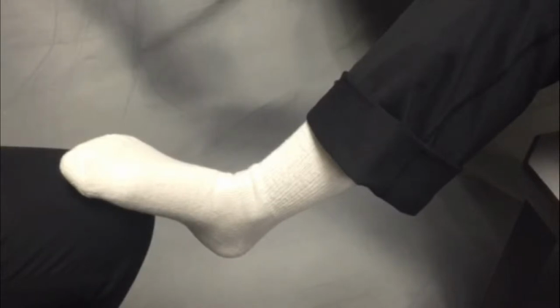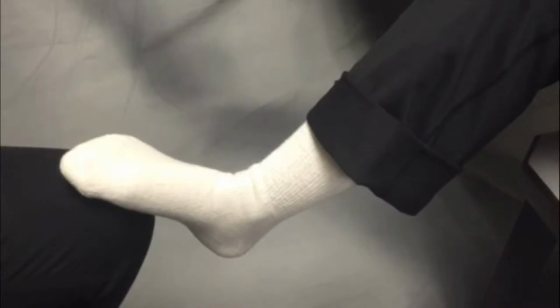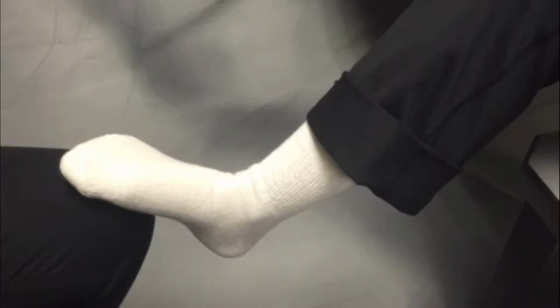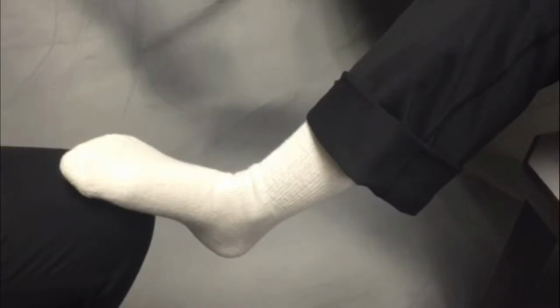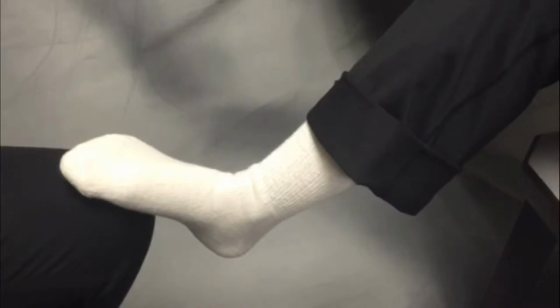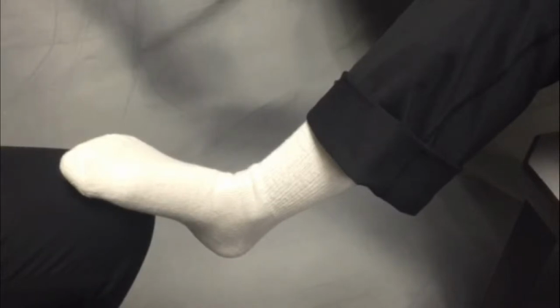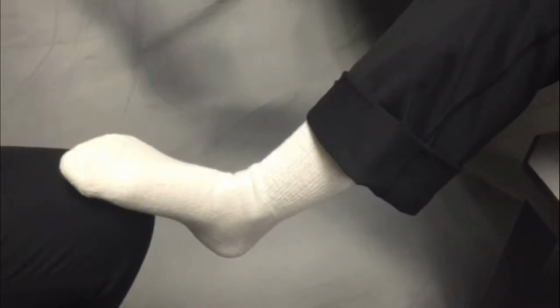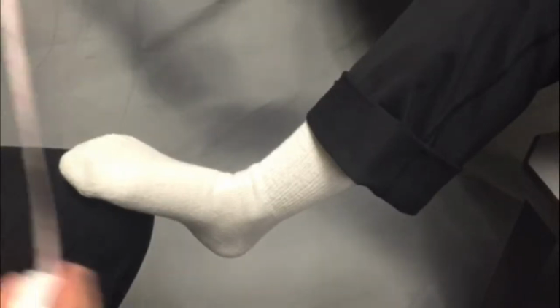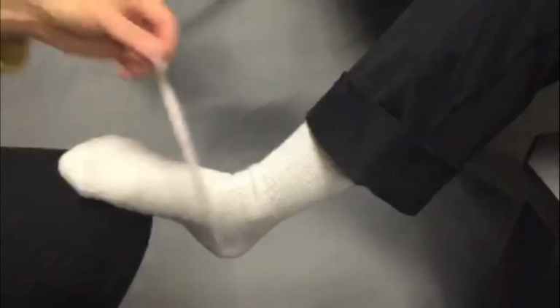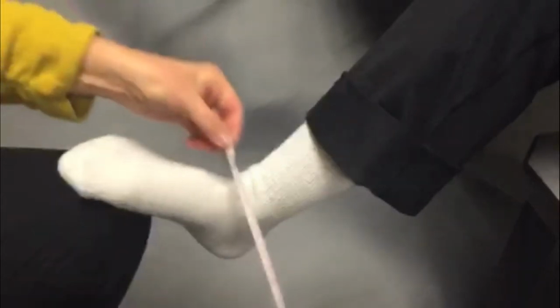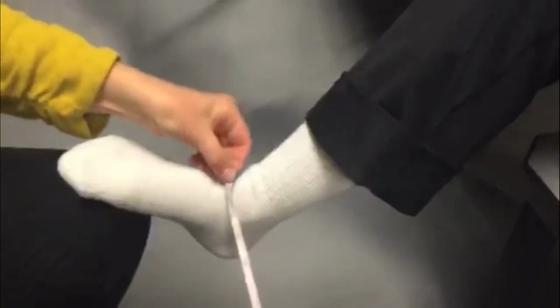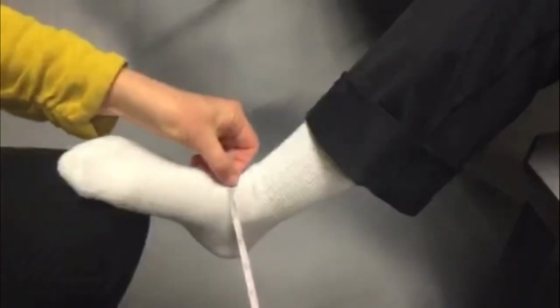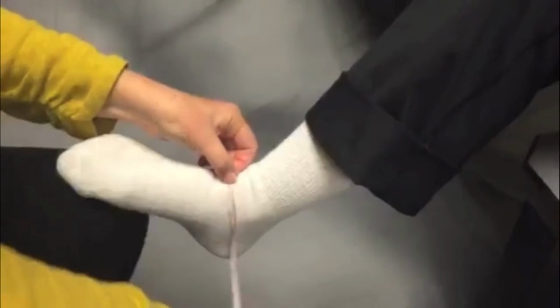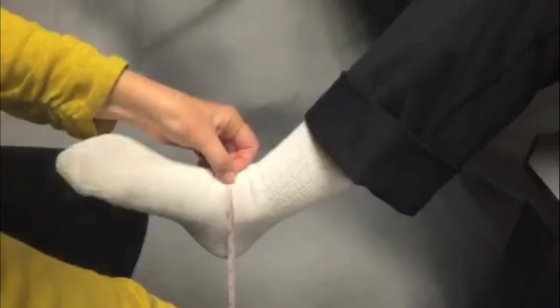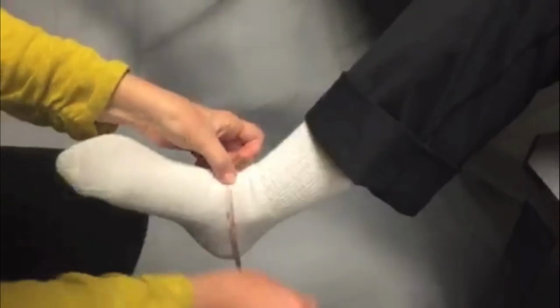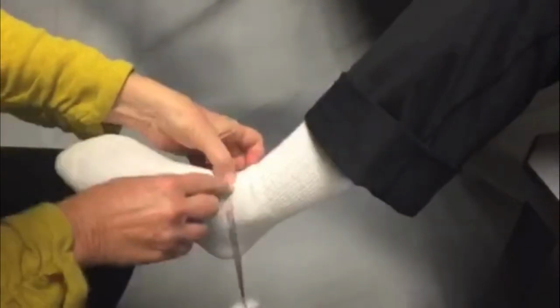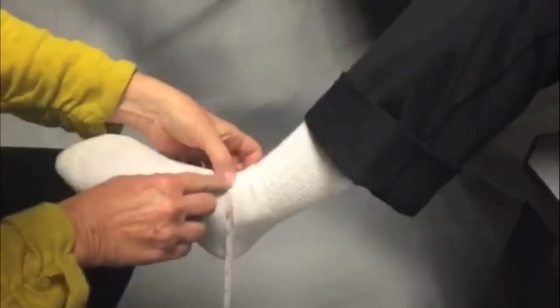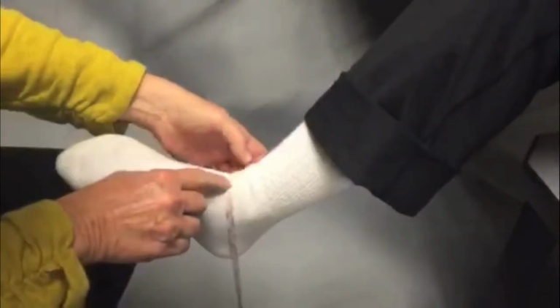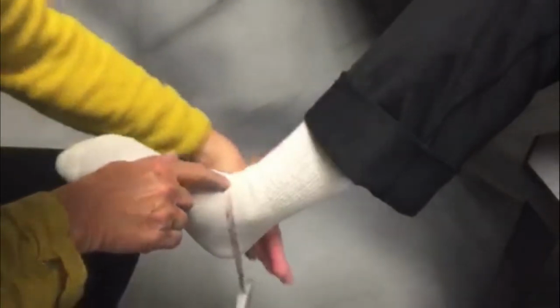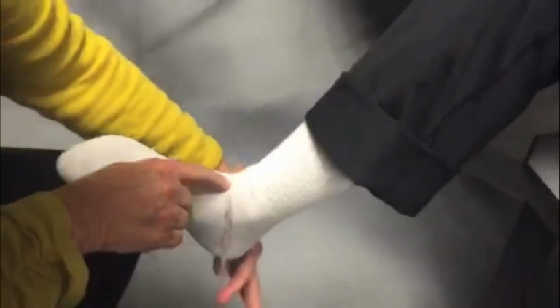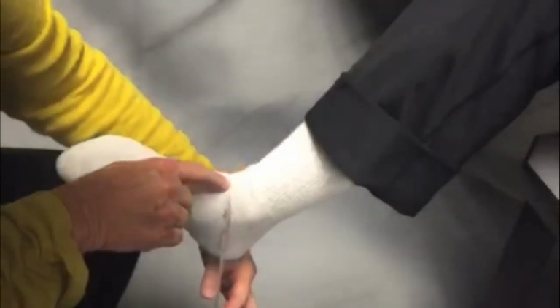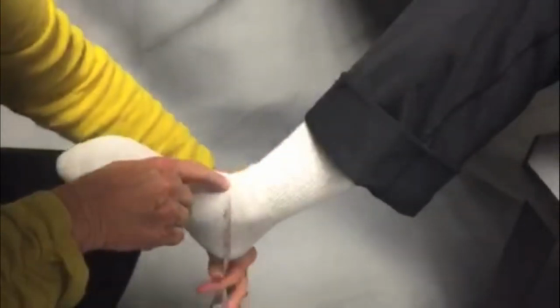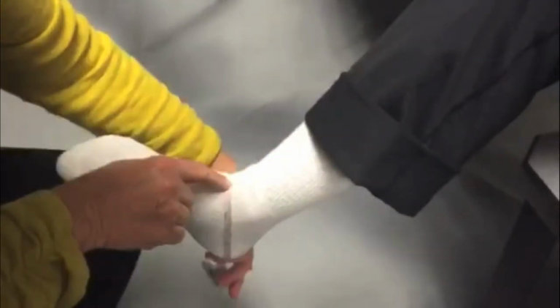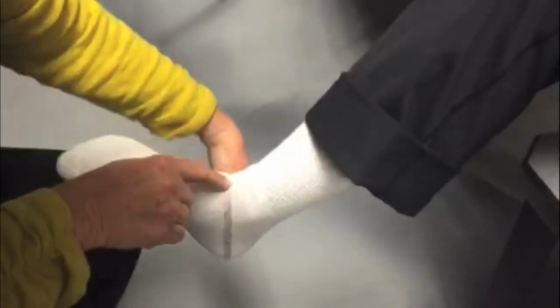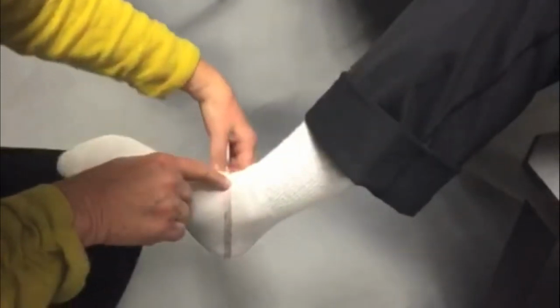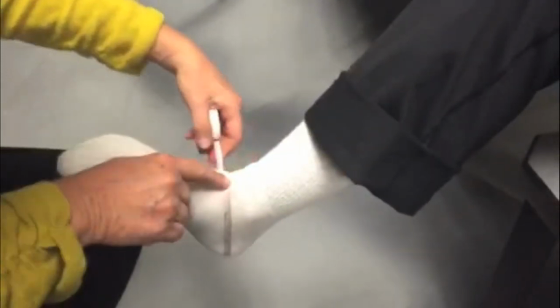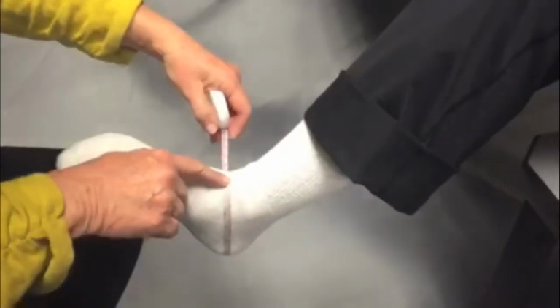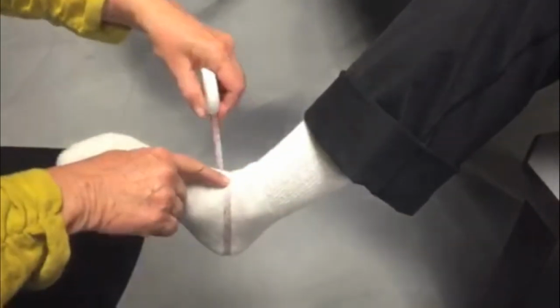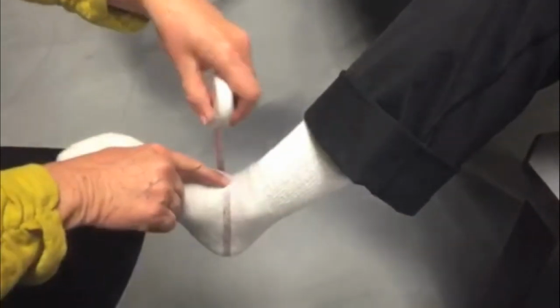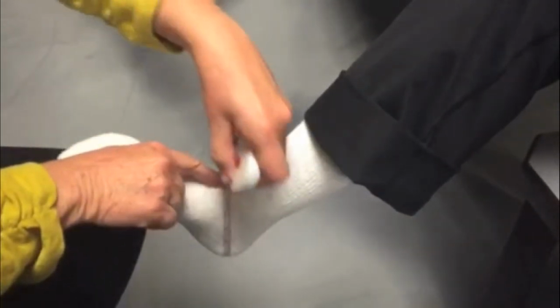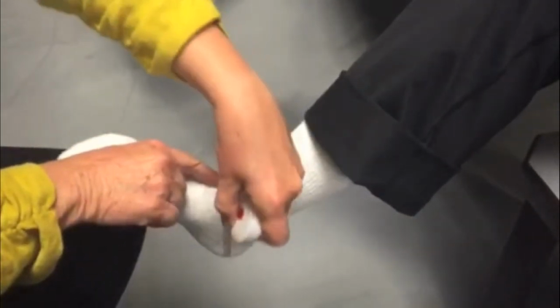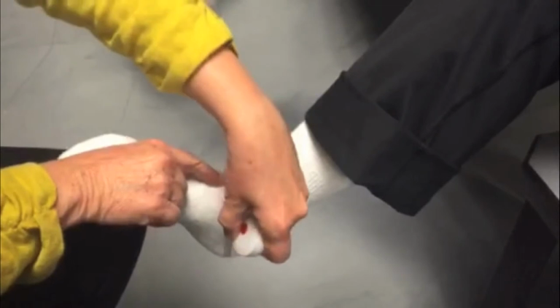Step number one is to choose the correct size ankle brace. Use a cloth tape measure to measure the circumference from heel to ankle.